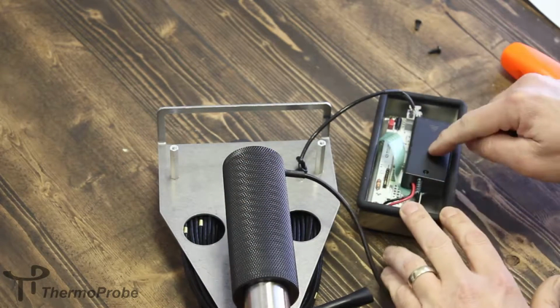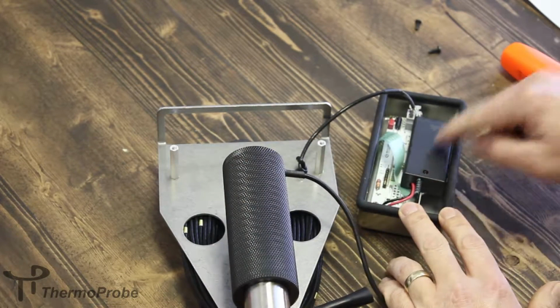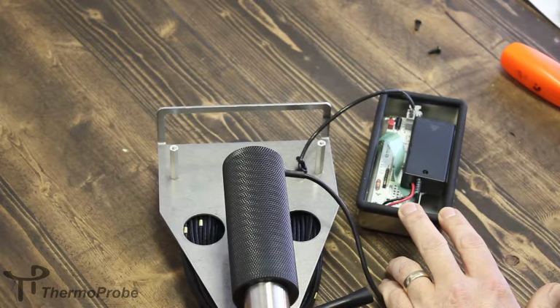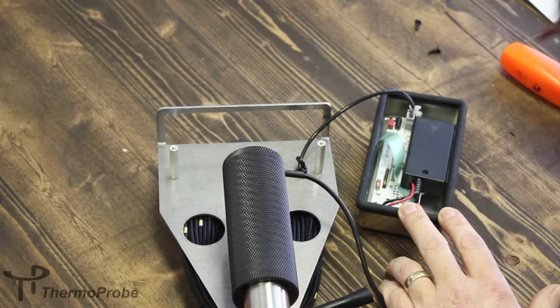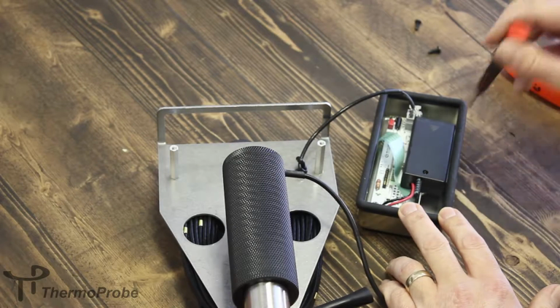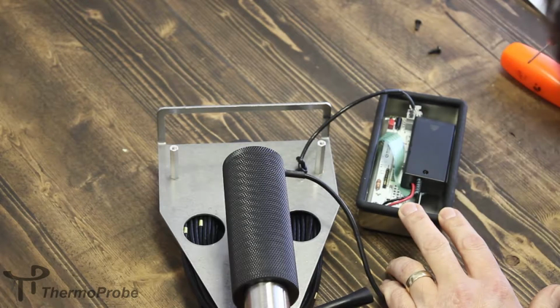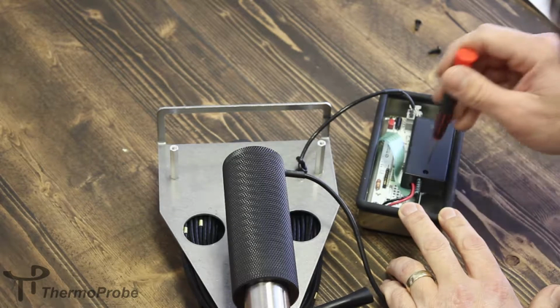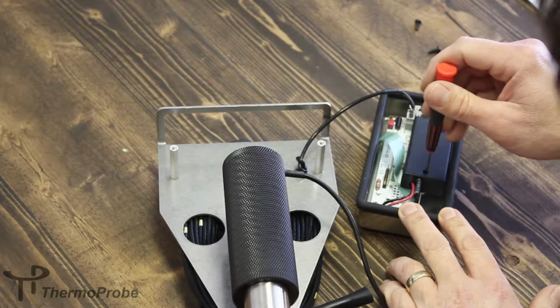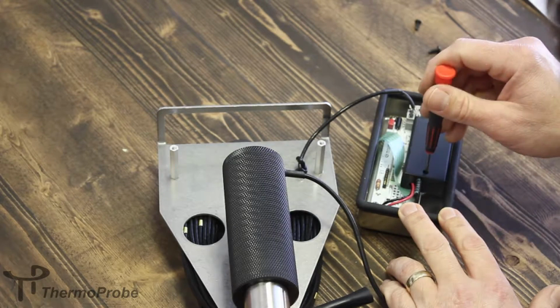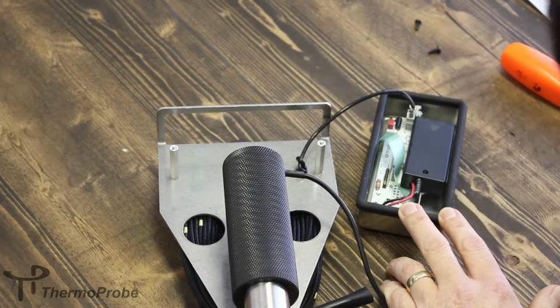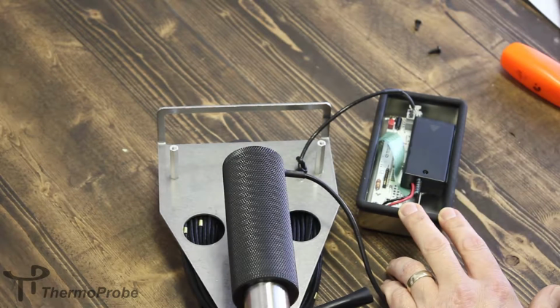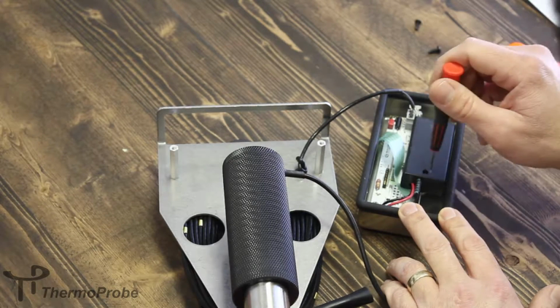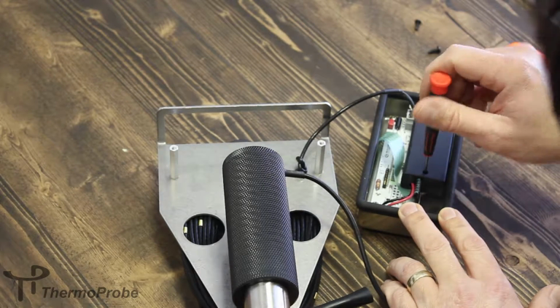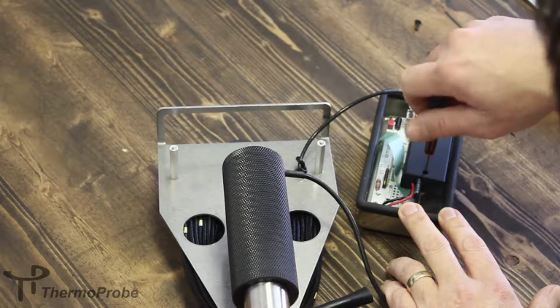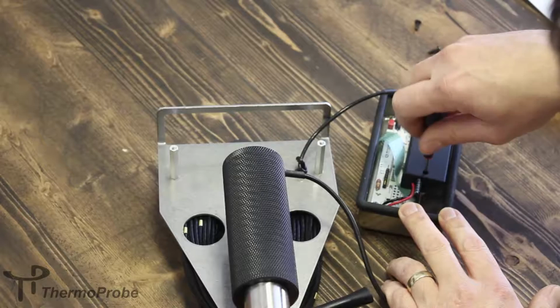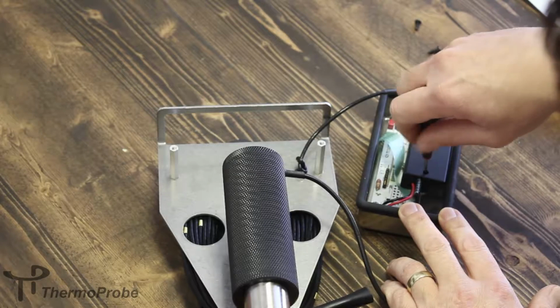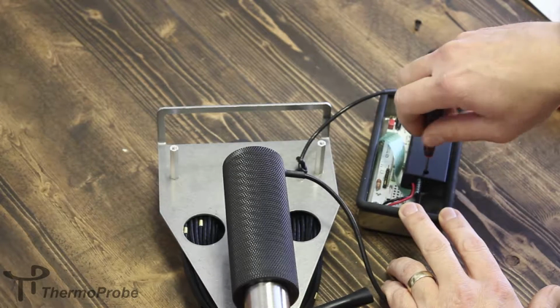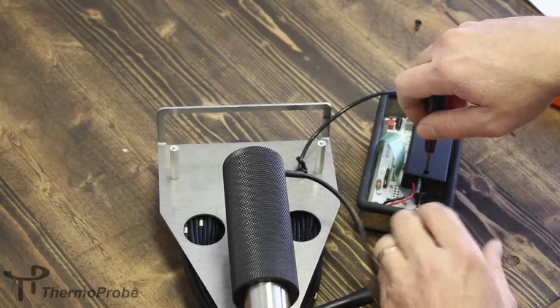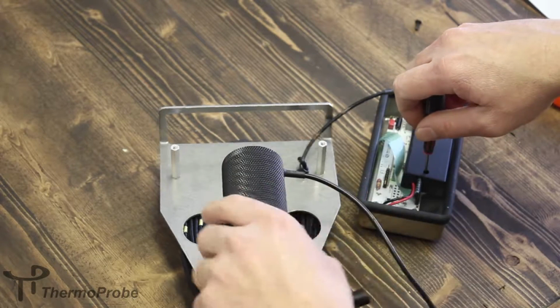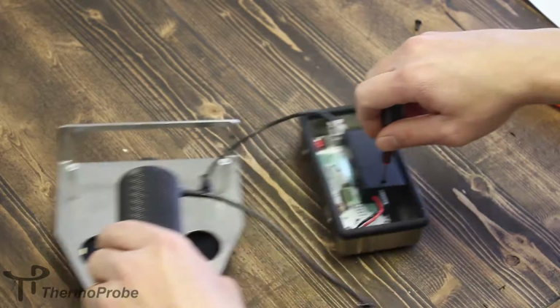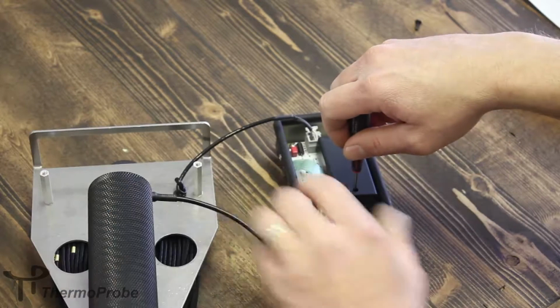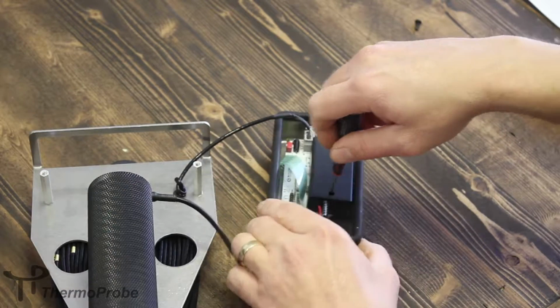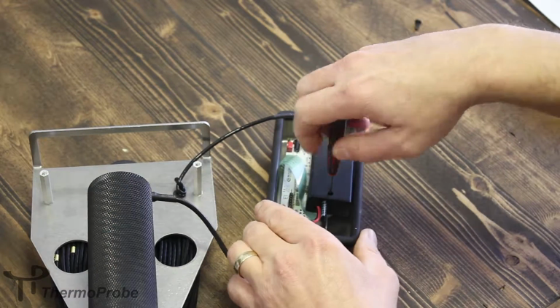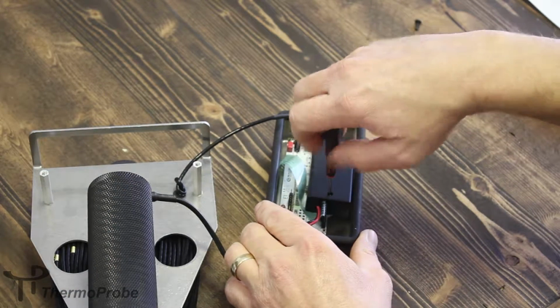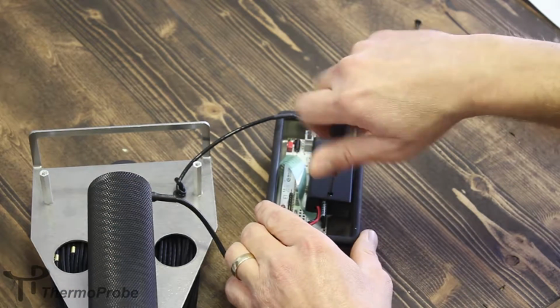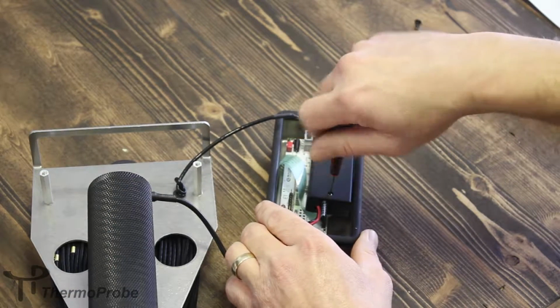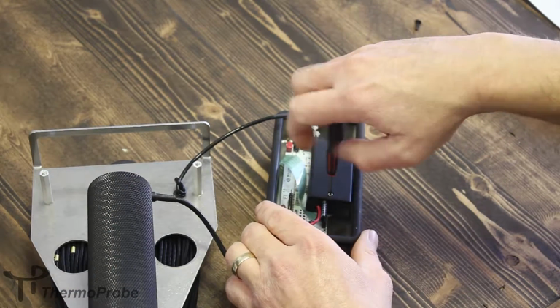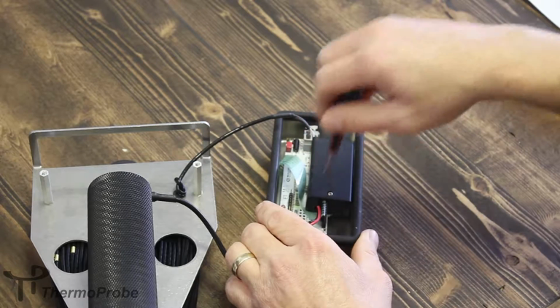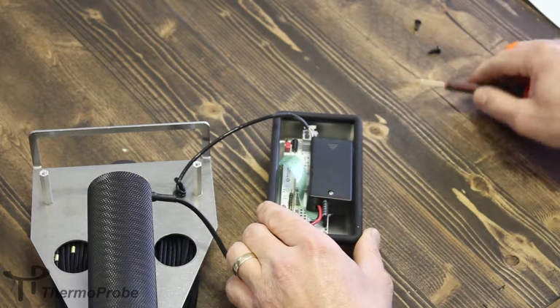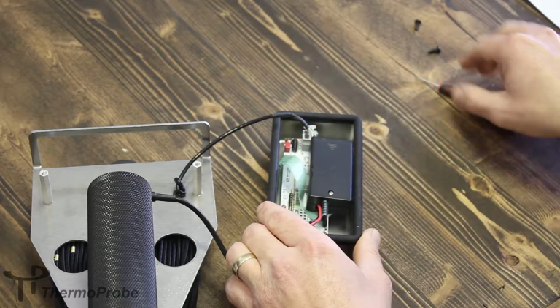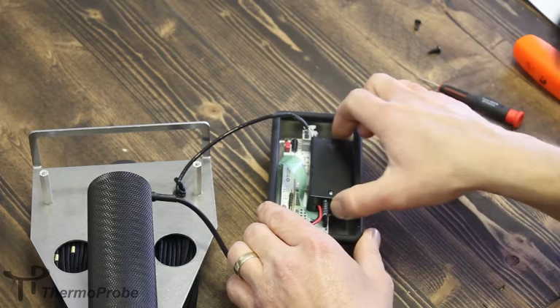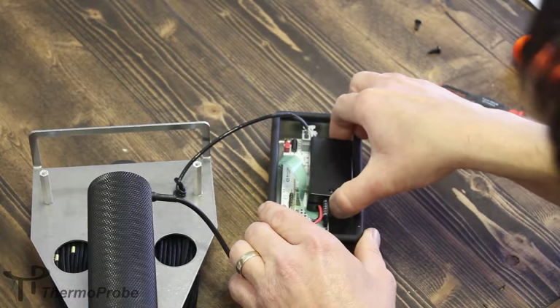The batteries are located inside this plastic enclosure. It has one small Phillips screw you have to remove. Remove that screw — be careful not to lose it.